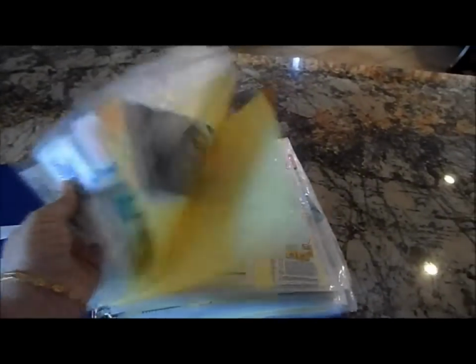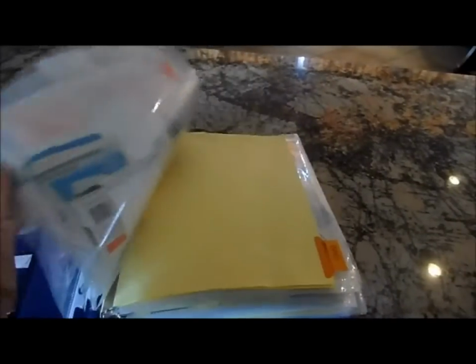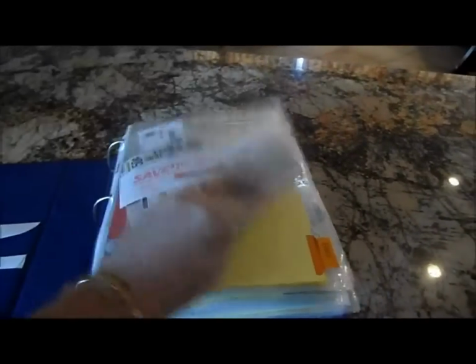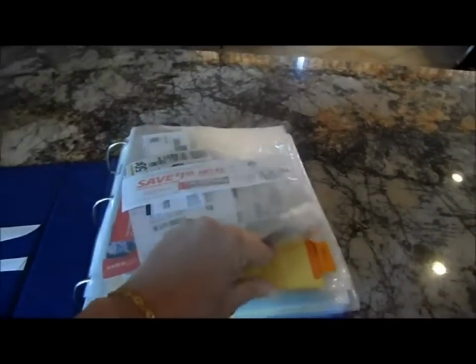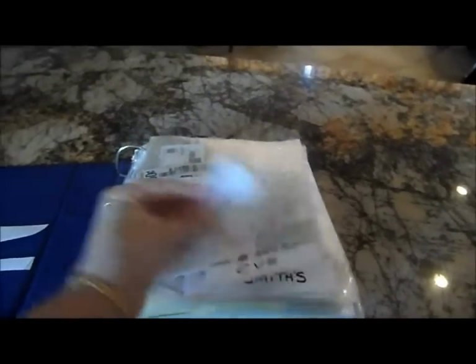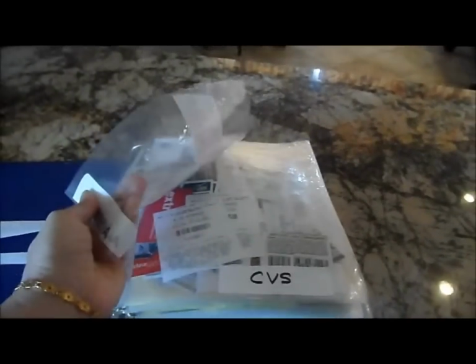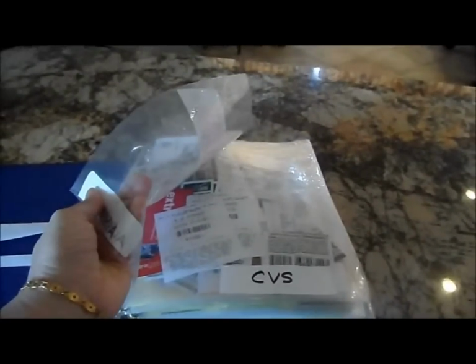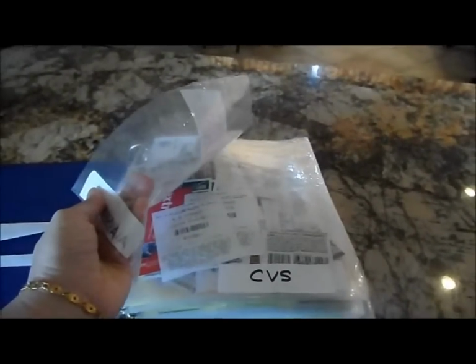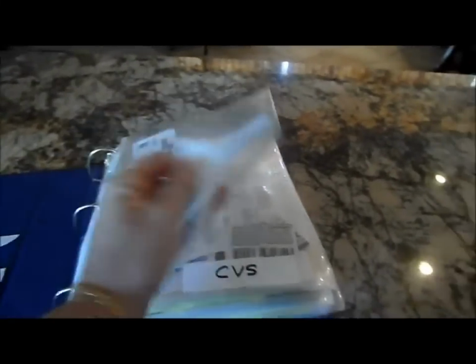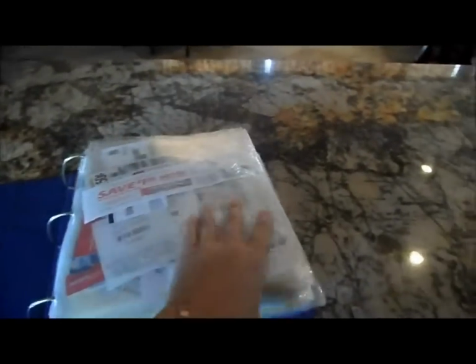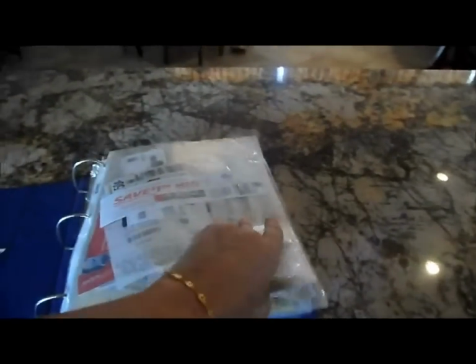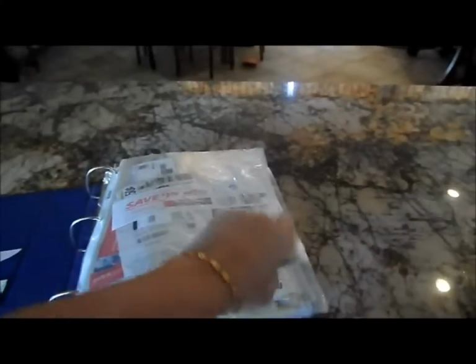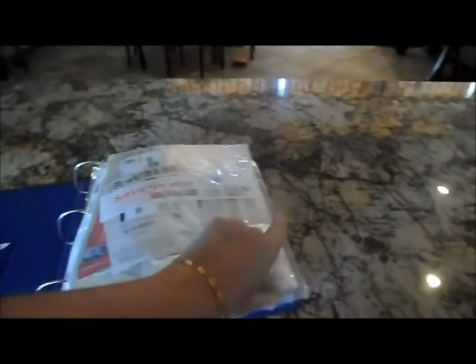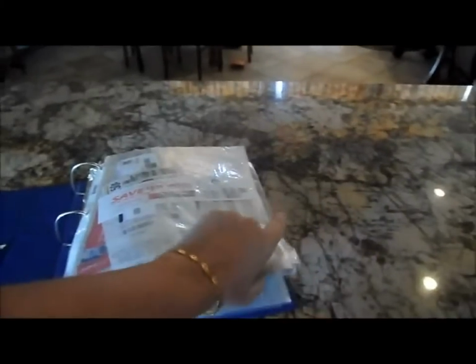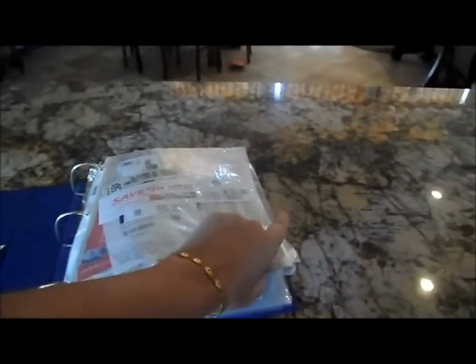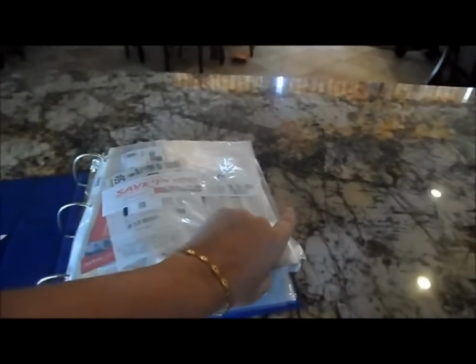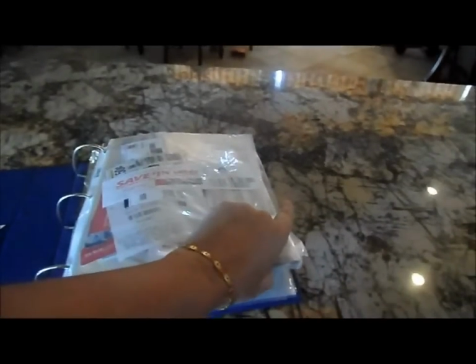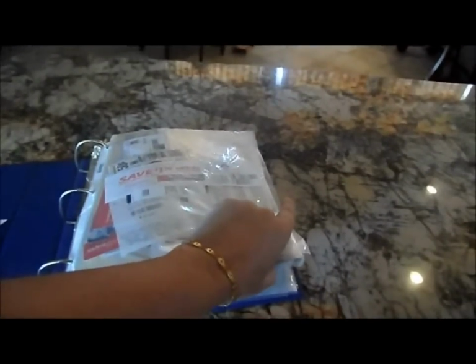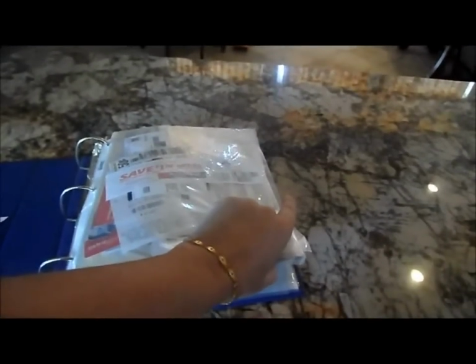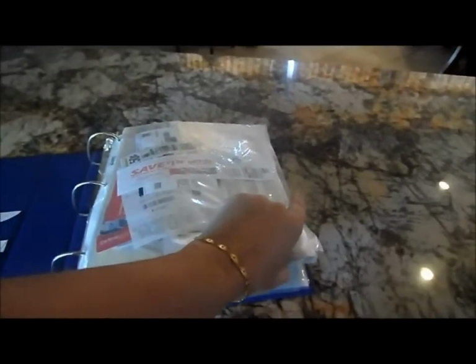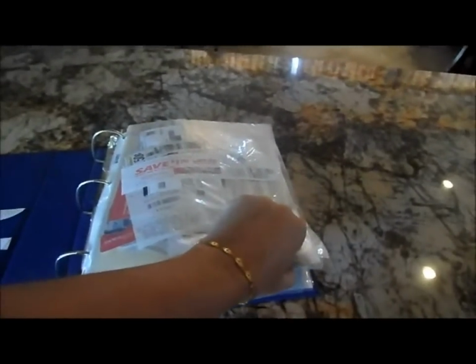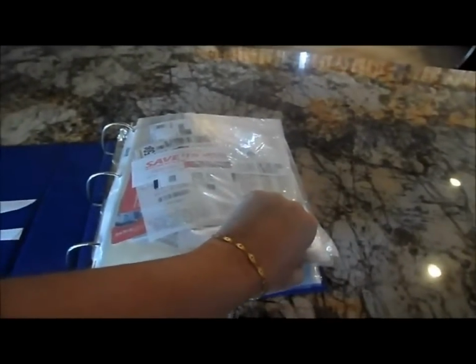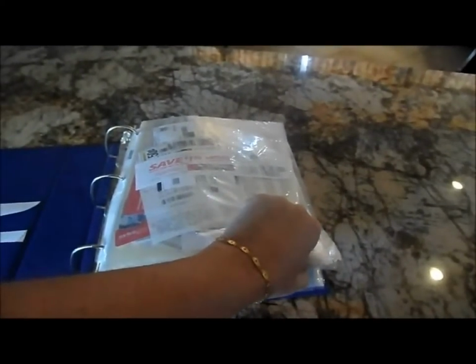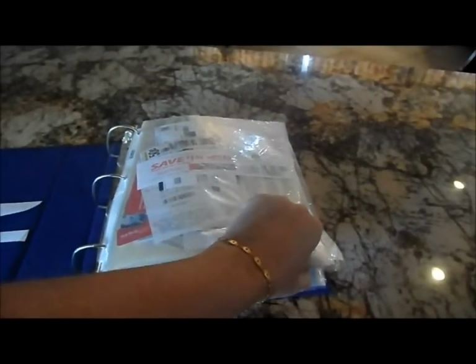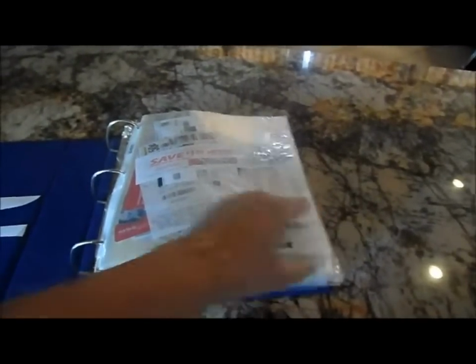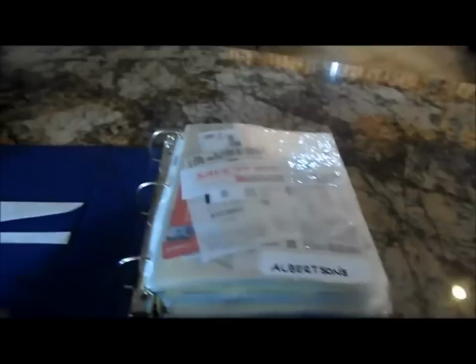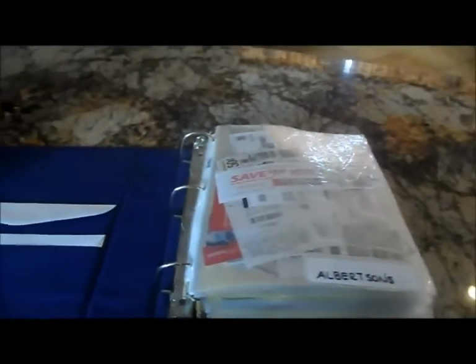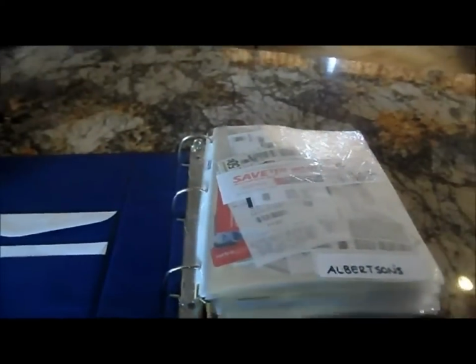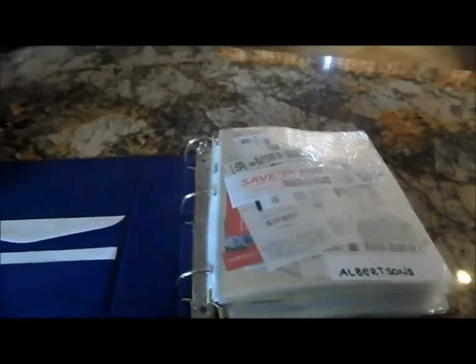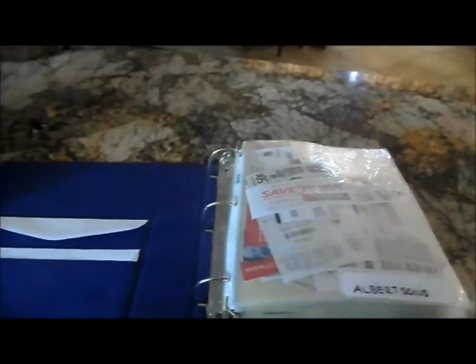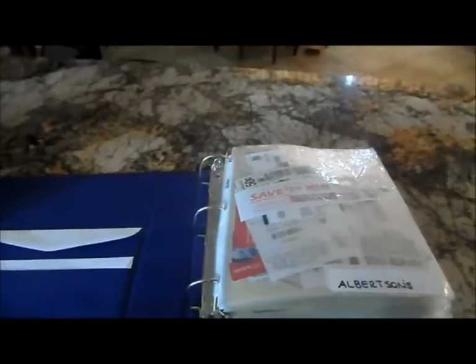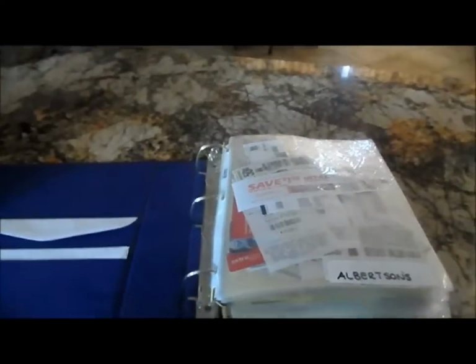I use a combination of baseball card holders and sheet protectors for my binder. I also keep a section in the back for my mail-in rebates and restaurant coupons. If you have any questions, contact us on frugalferret.com.